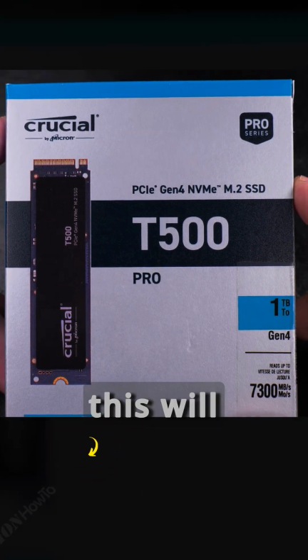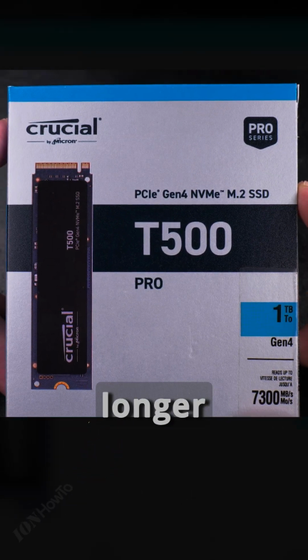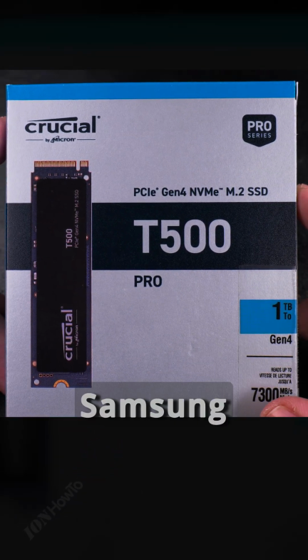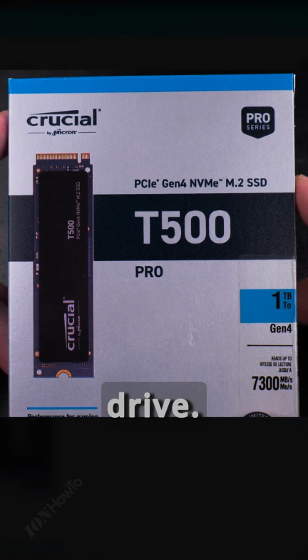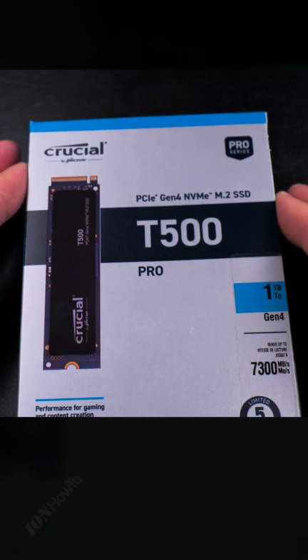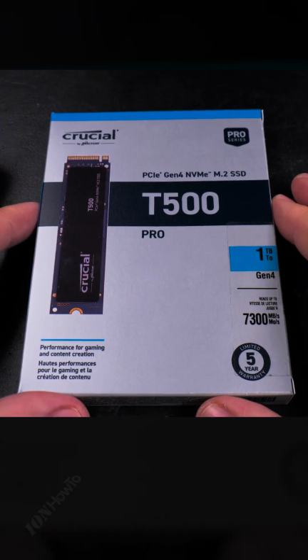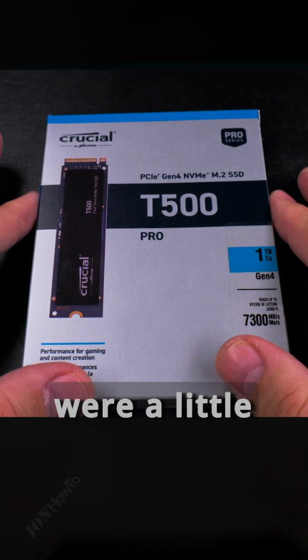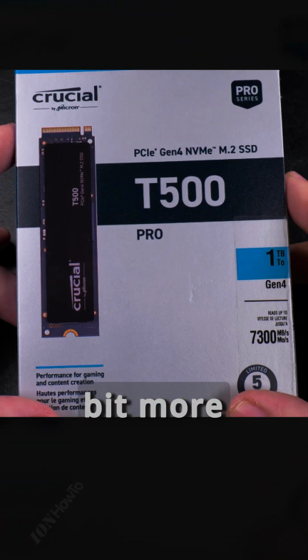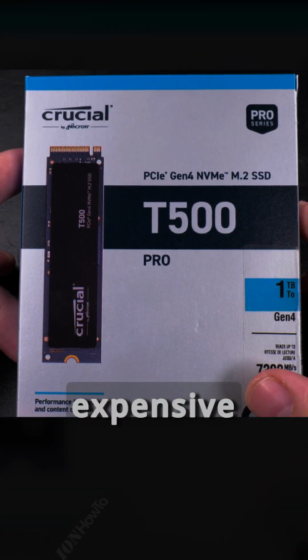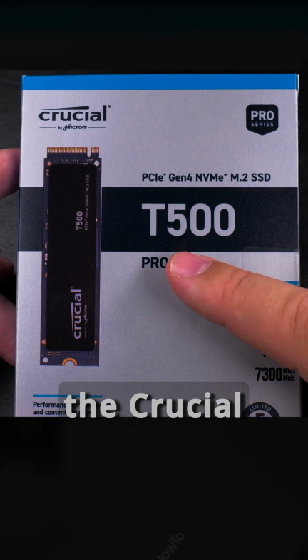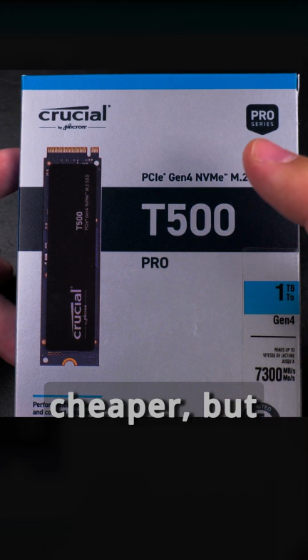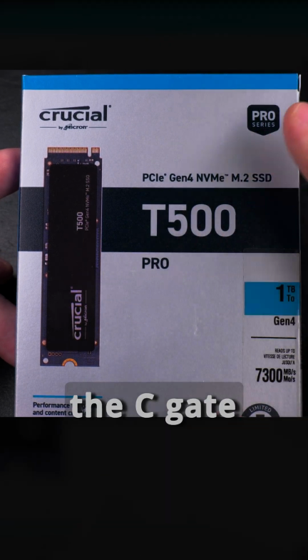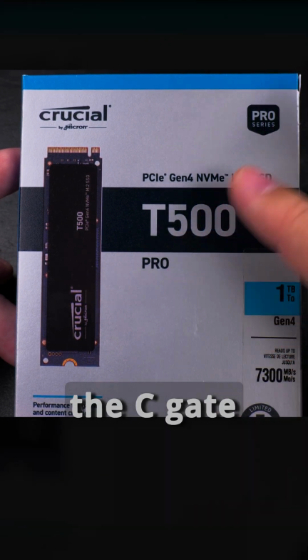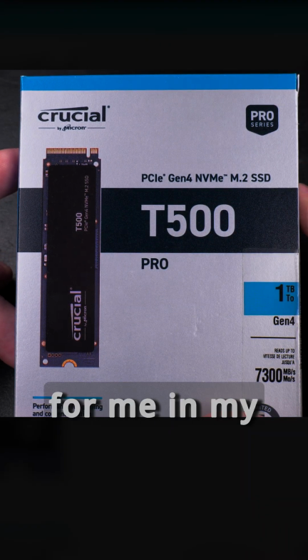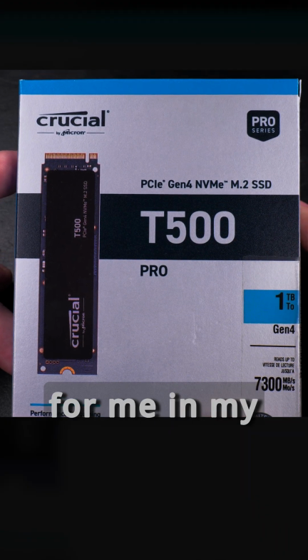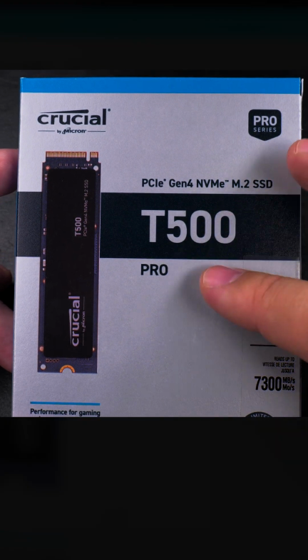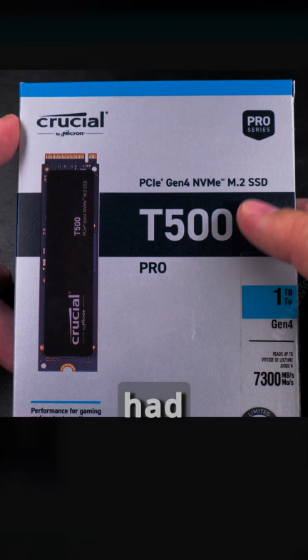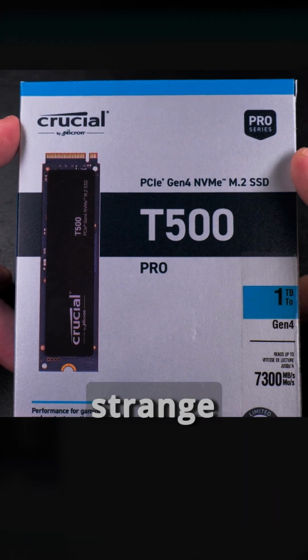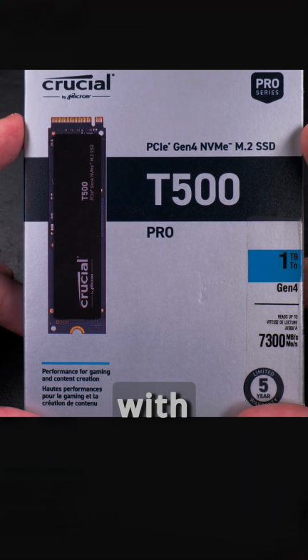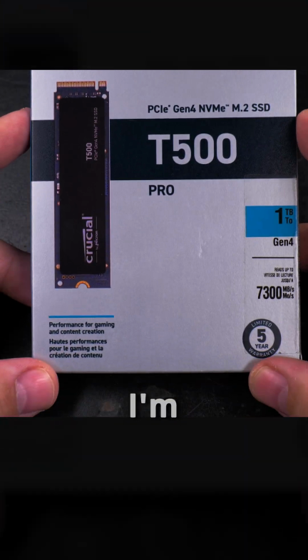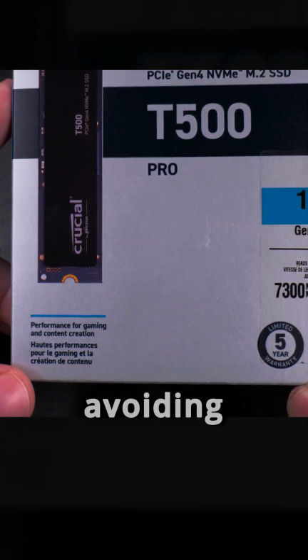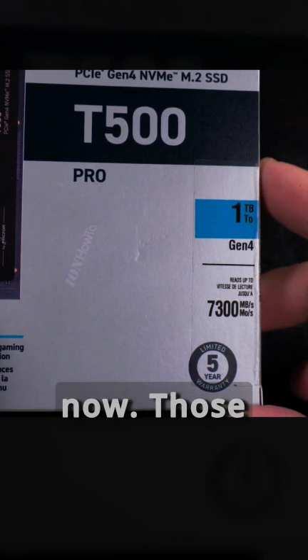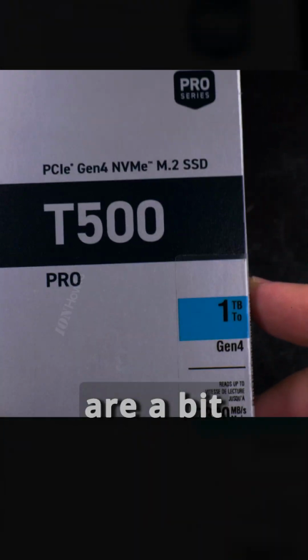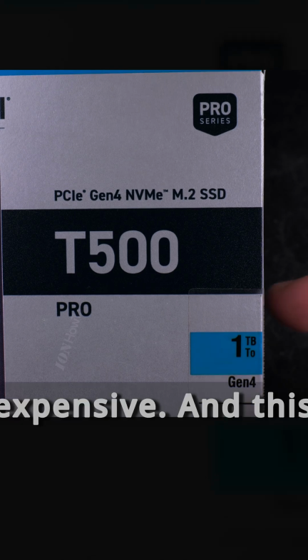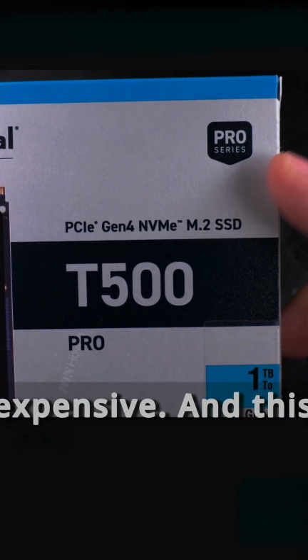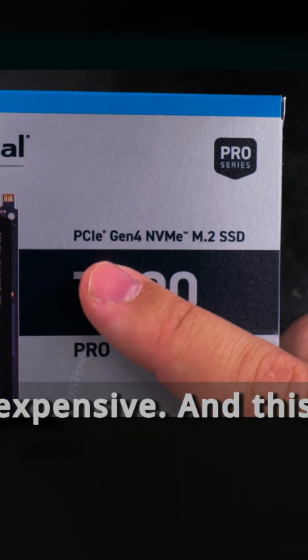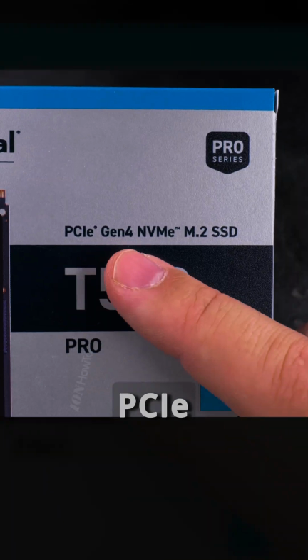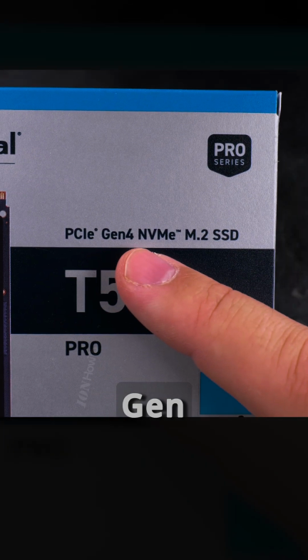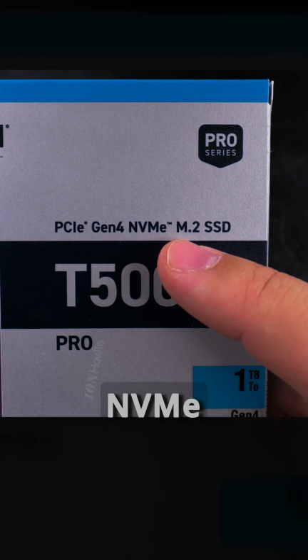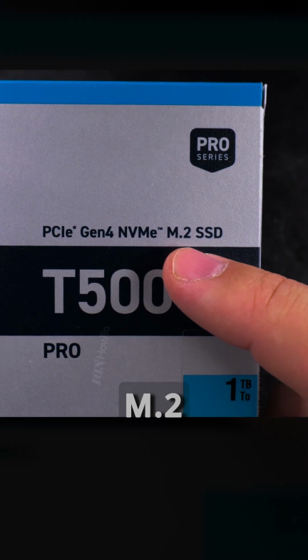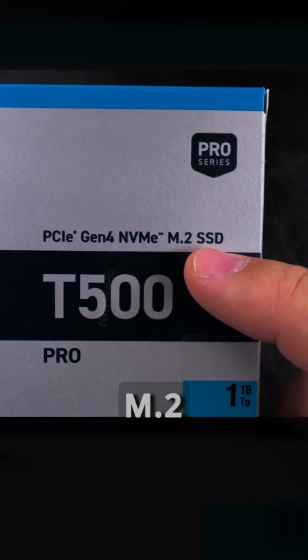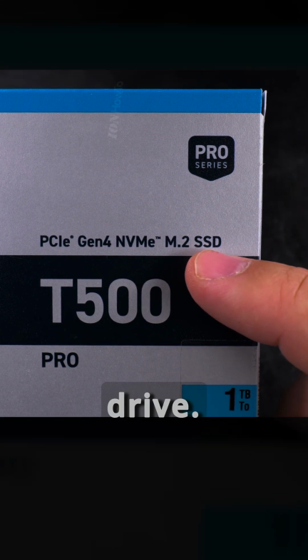I hope this will last longer than my Samsung NVMe drive. The Samsung was a little bit more expensive and the Crucial was cheaper, but I see it works for me in my computer. I had some strange issues with the Samsung so I'm kind of avoiding Samsung now.